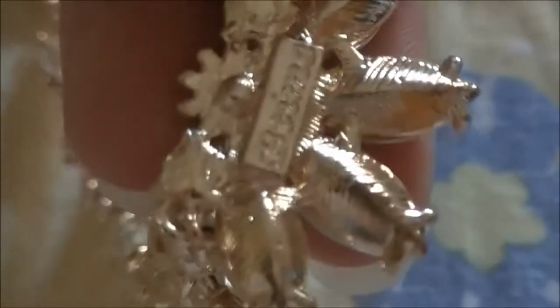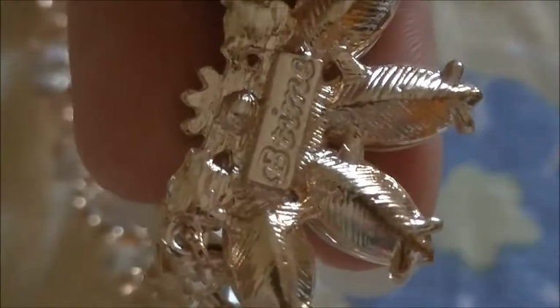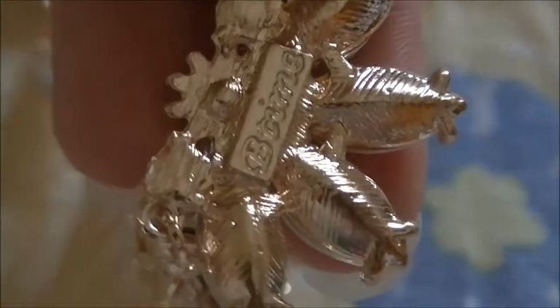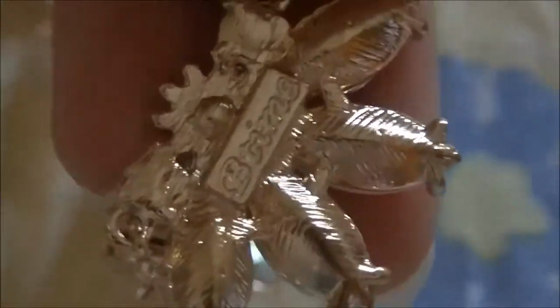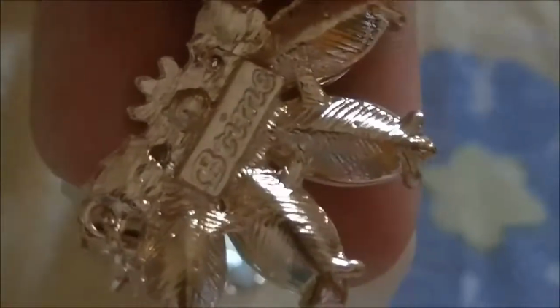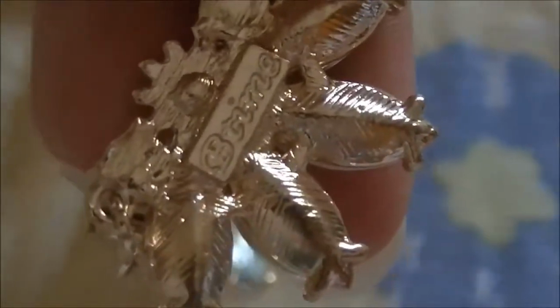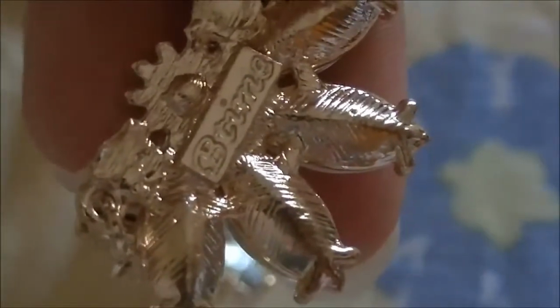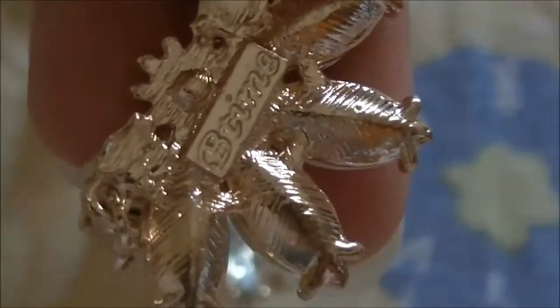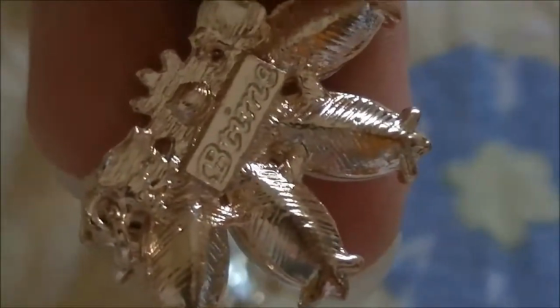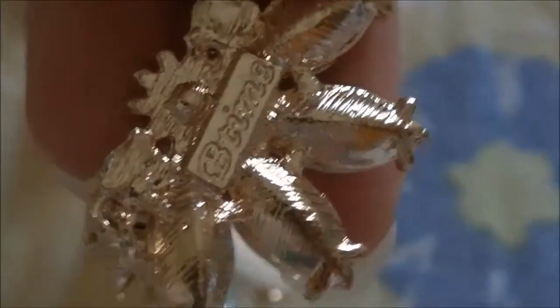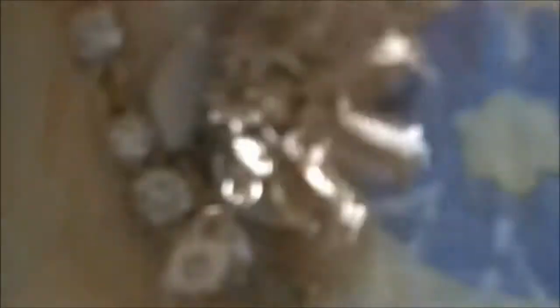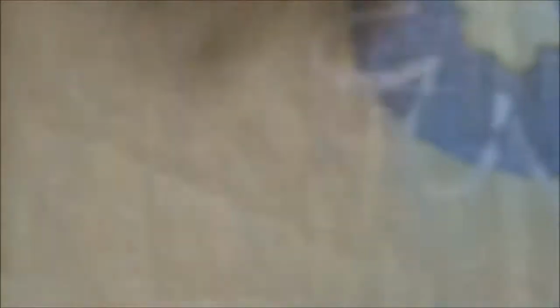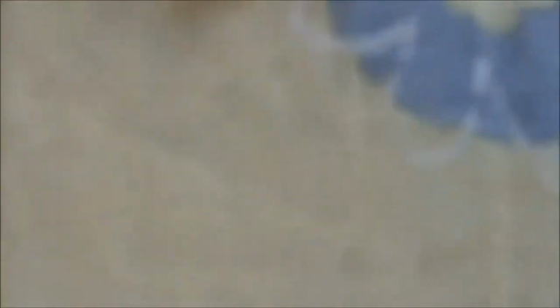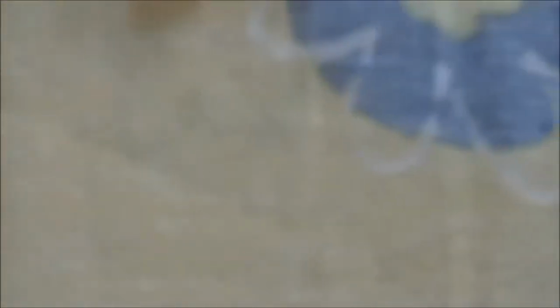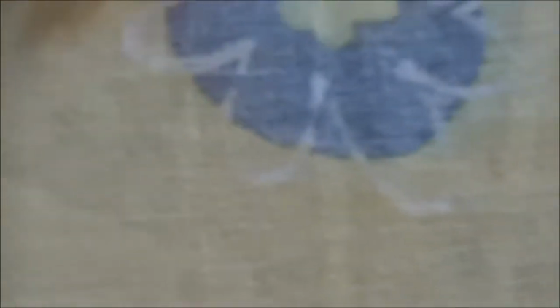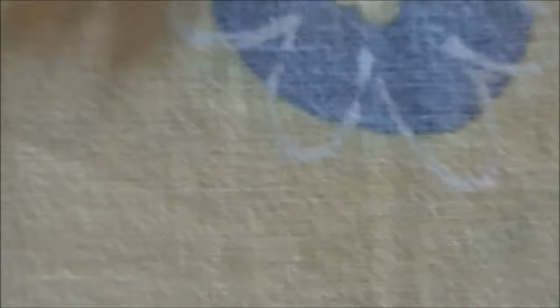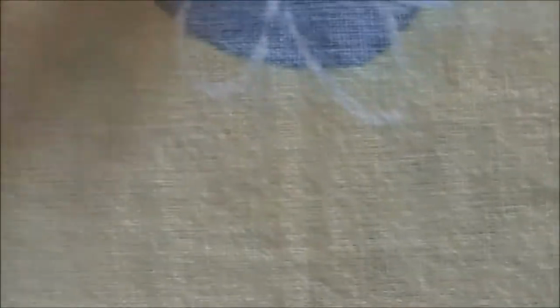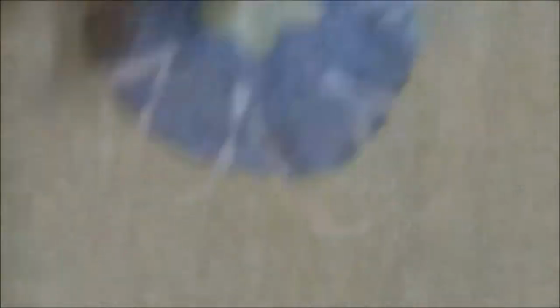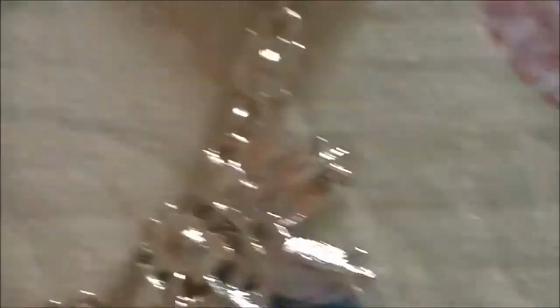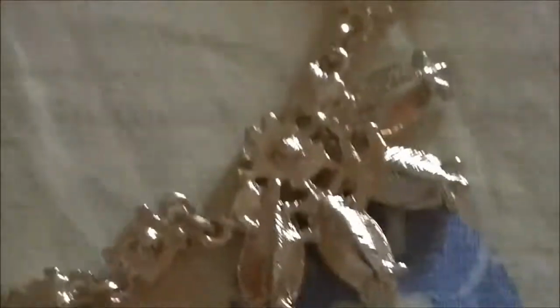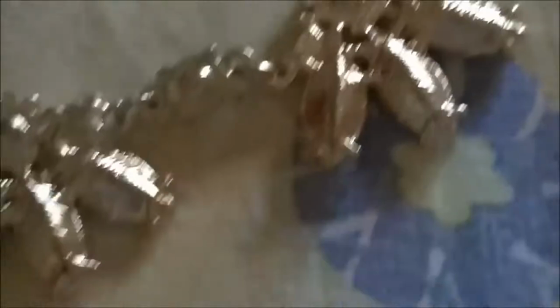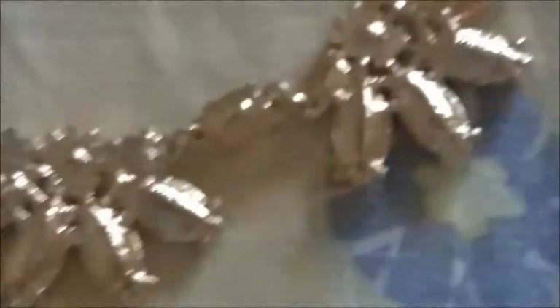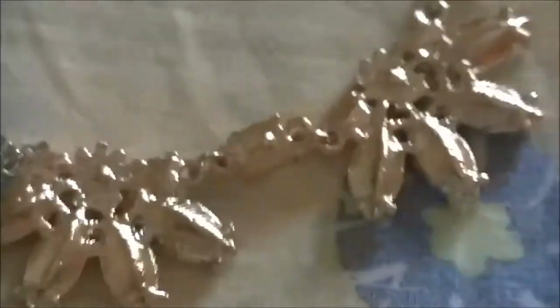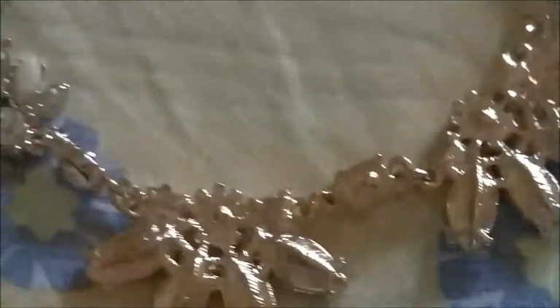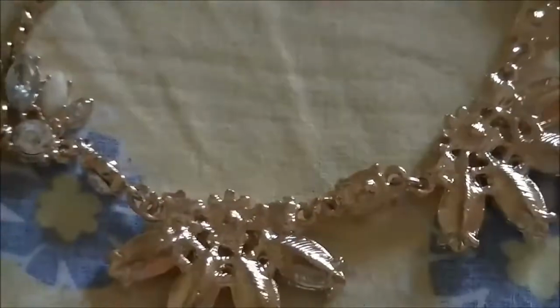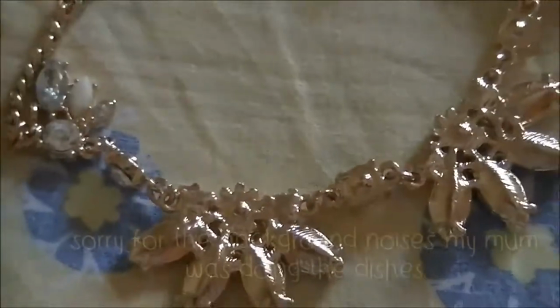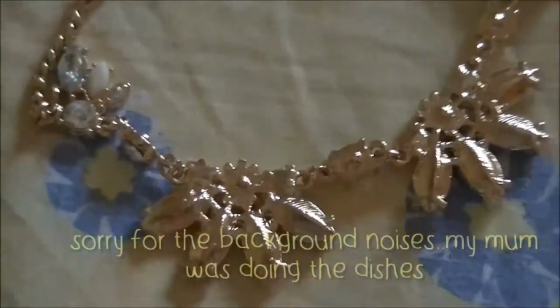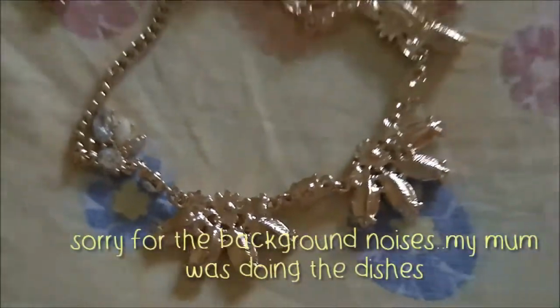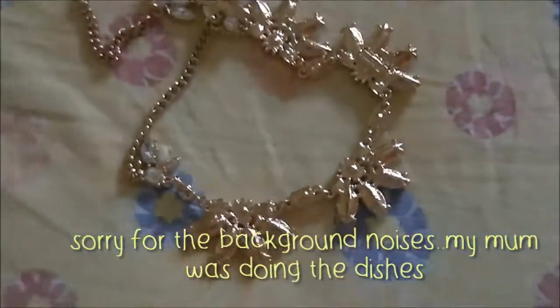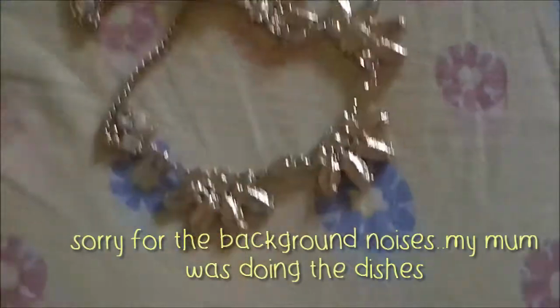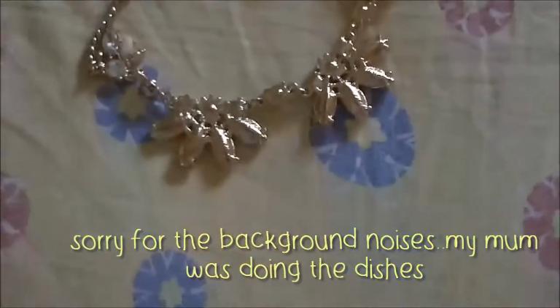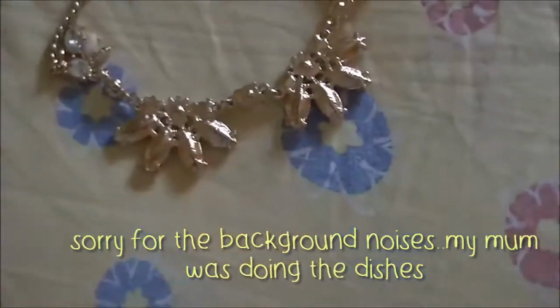It has the branding on the back of one of the little flowers. The chain is really strong and so are the clasps.